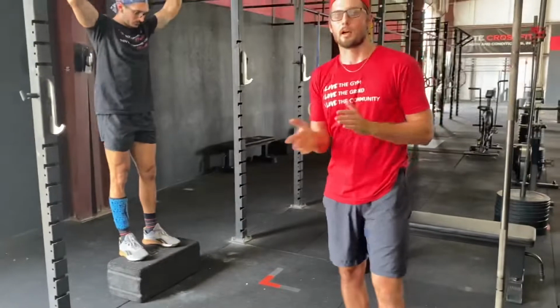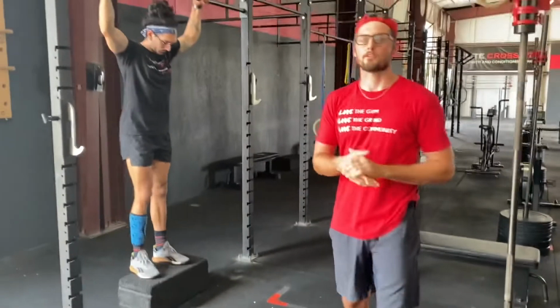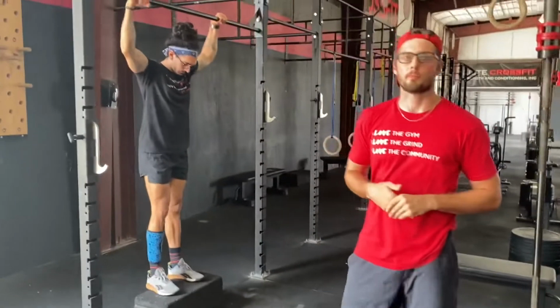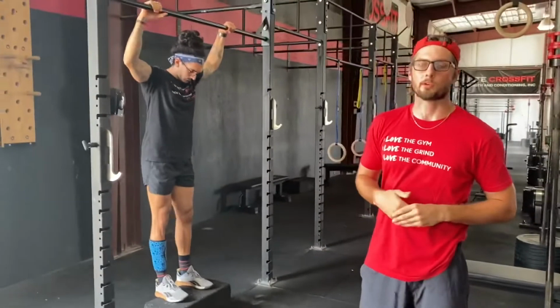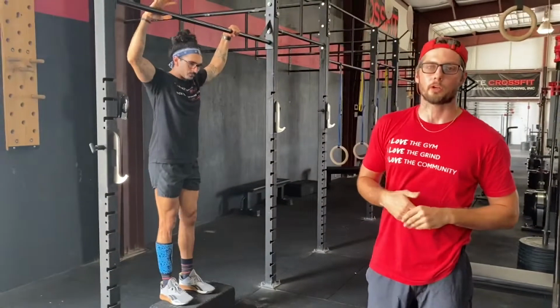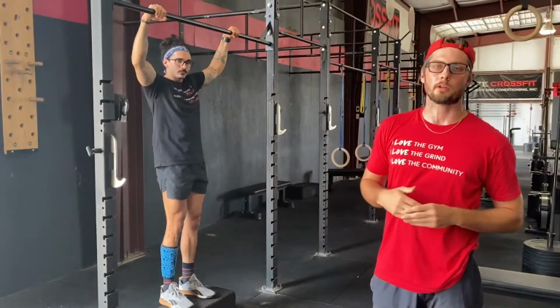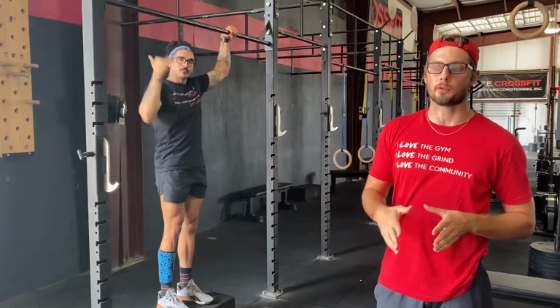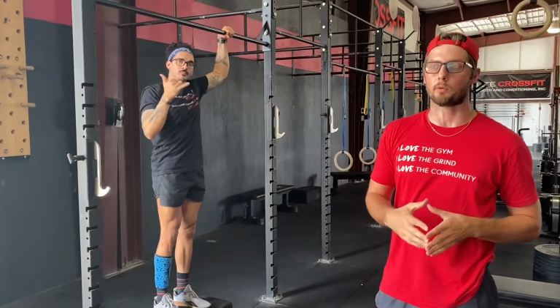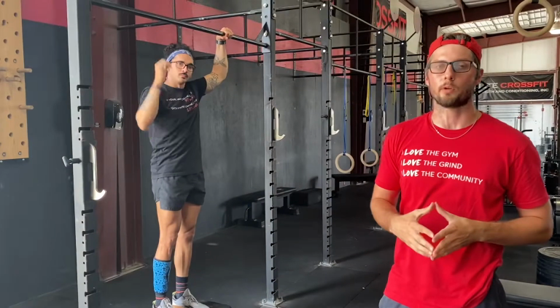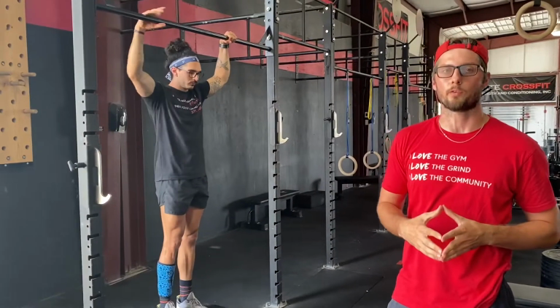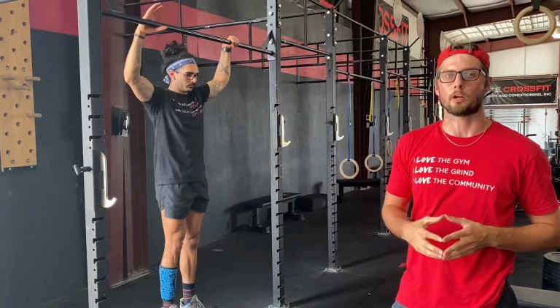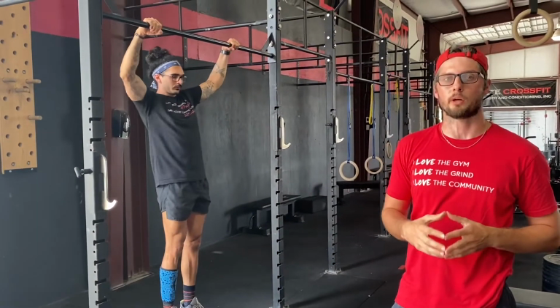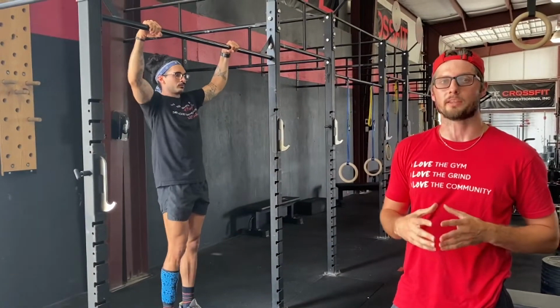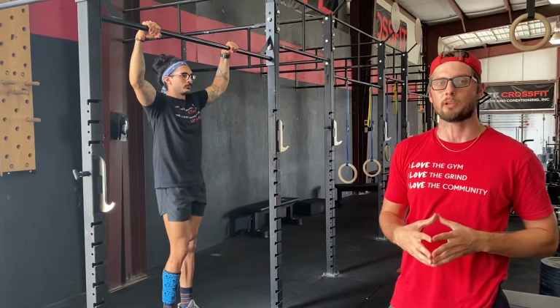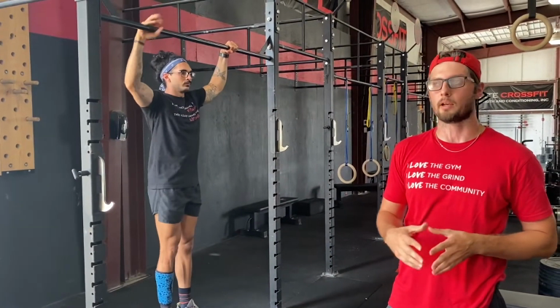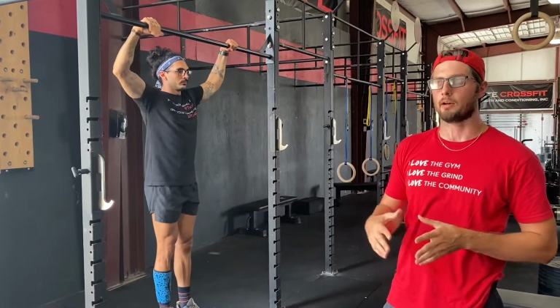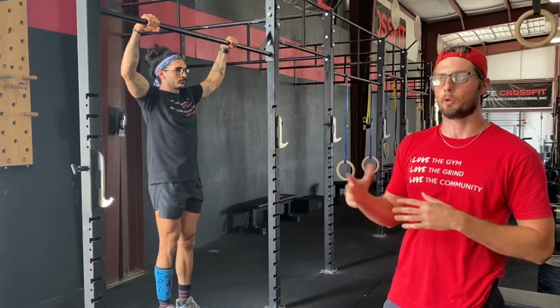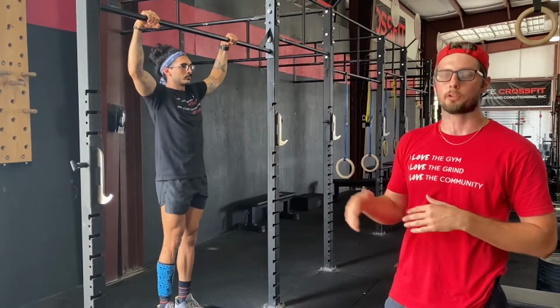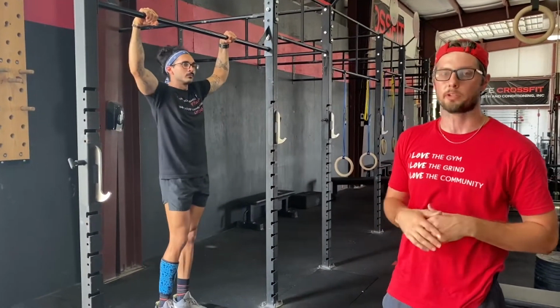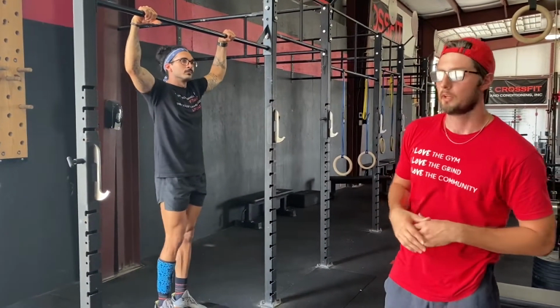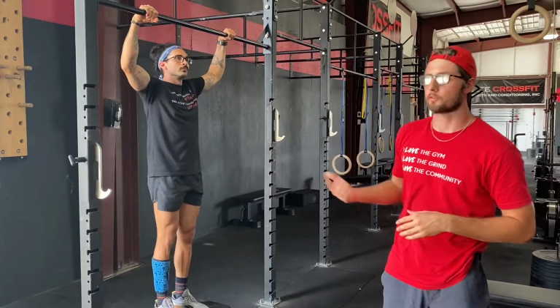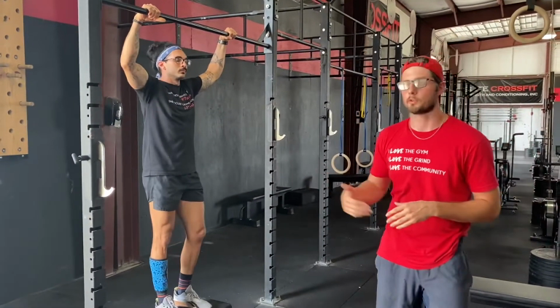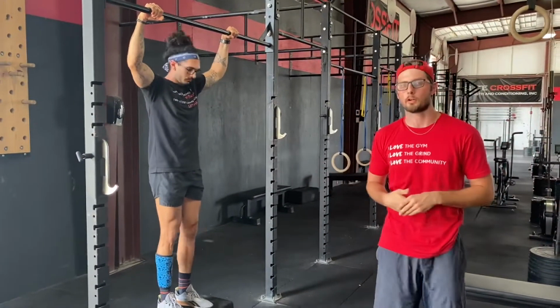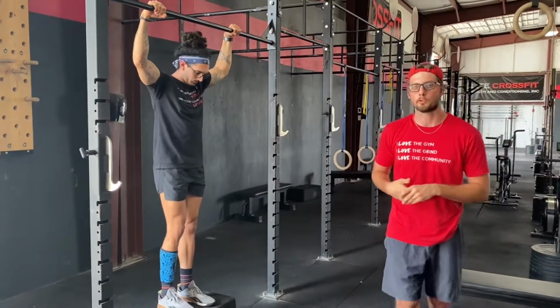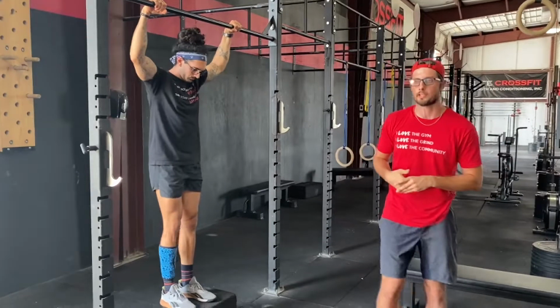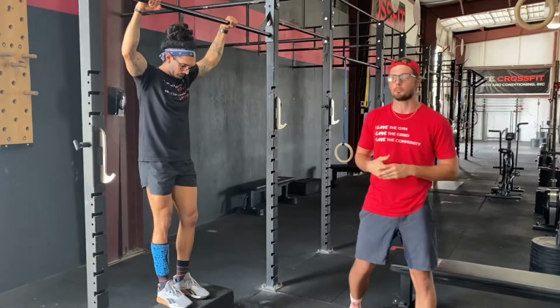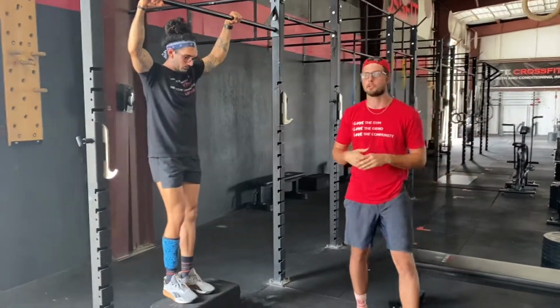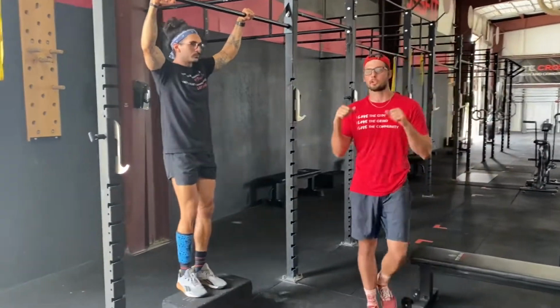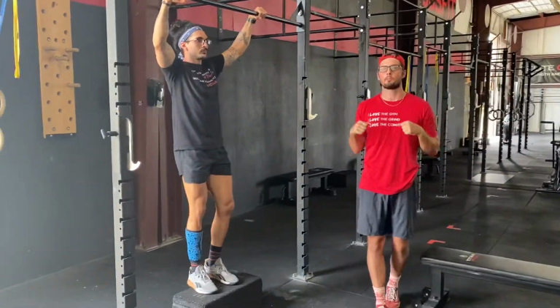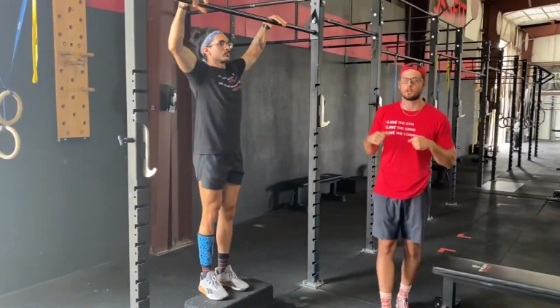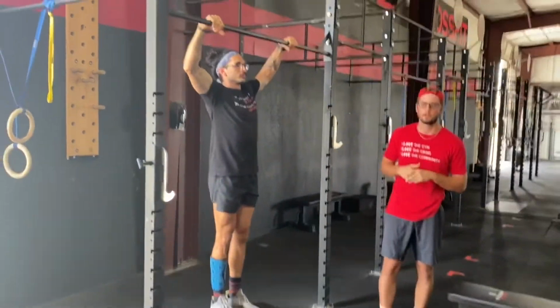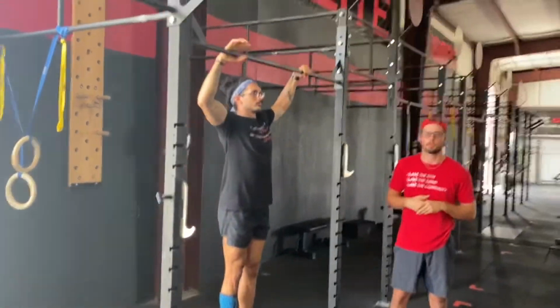Alright guys, Coach Mike with Coach Arthur. We're going to be going over our jumping, kipping, pull-up progression. So the first thing we're going to see Arthur do is a jumping chin-over-bar pull-up.